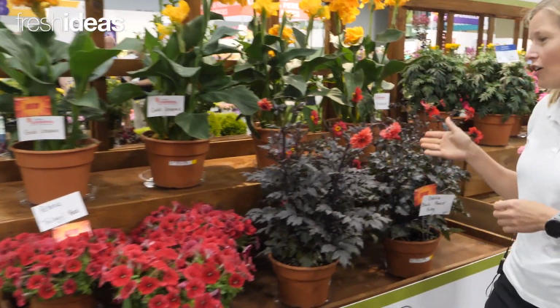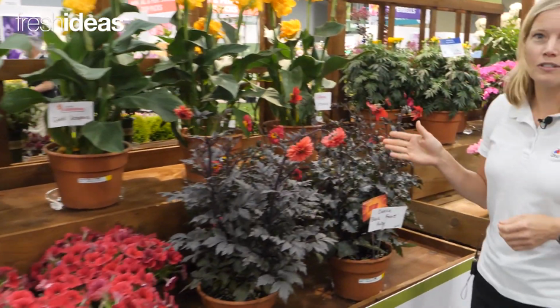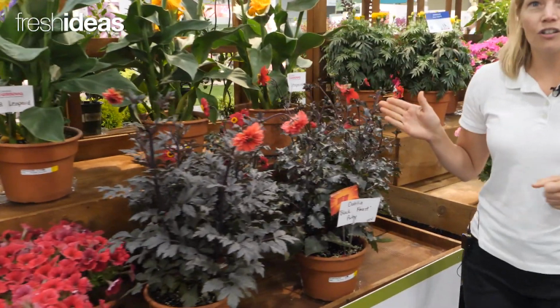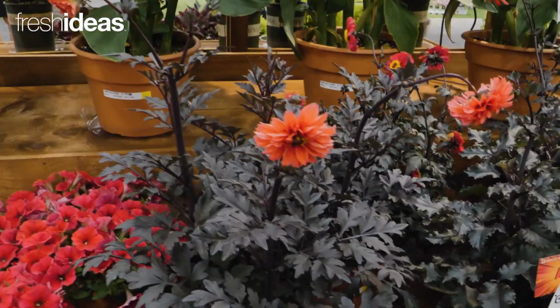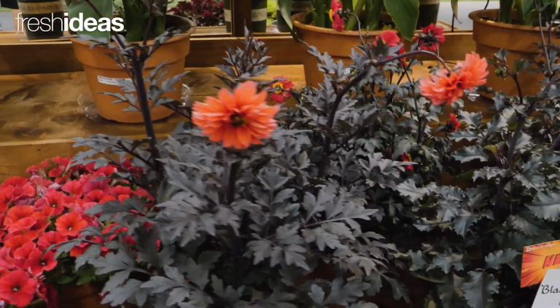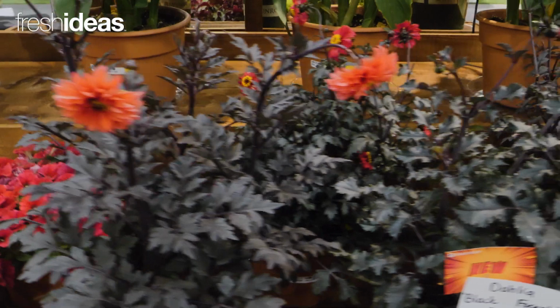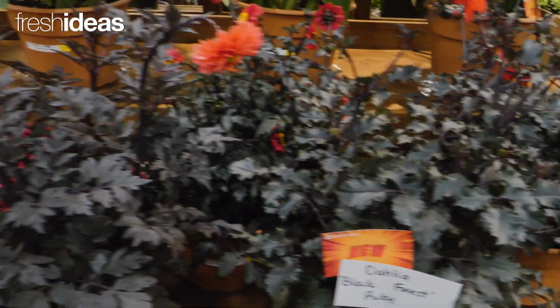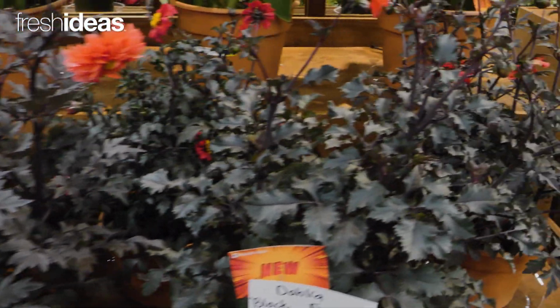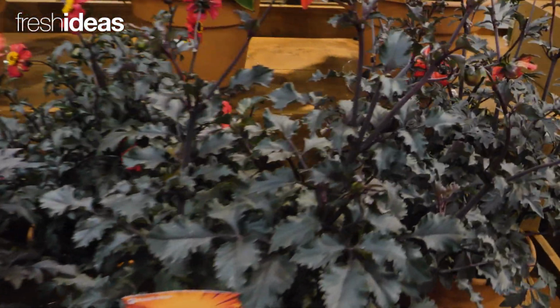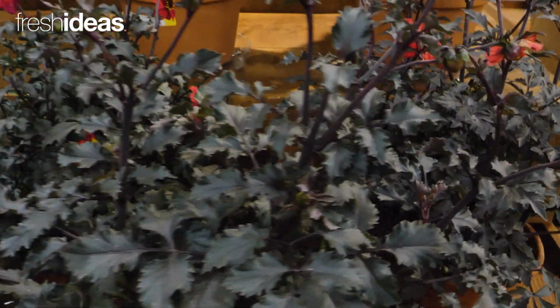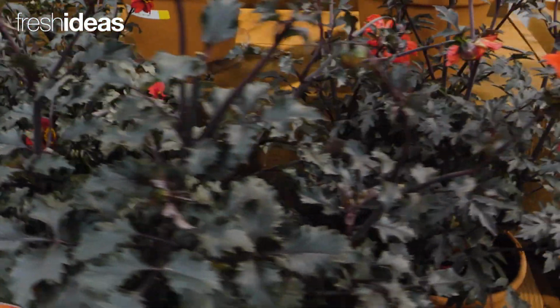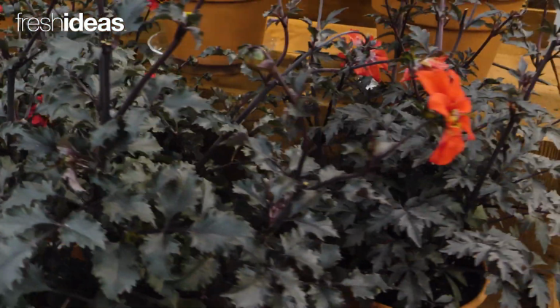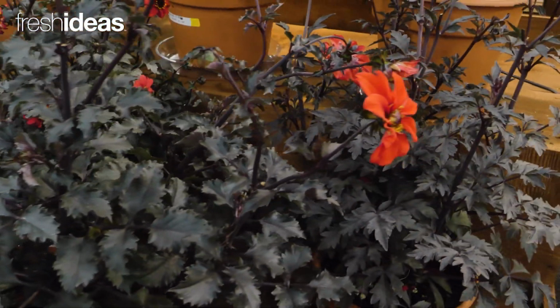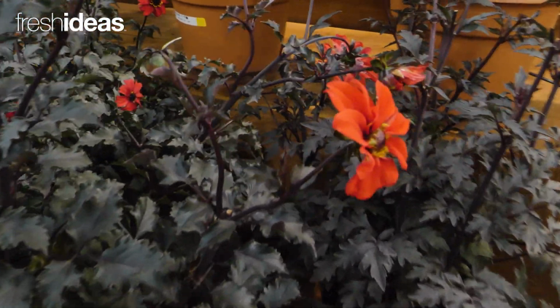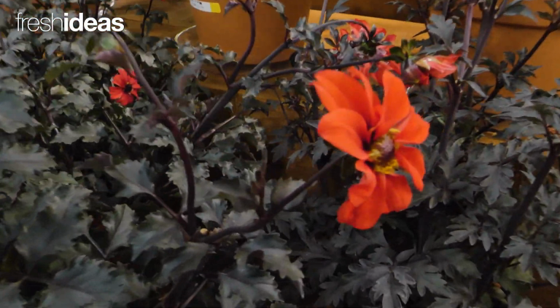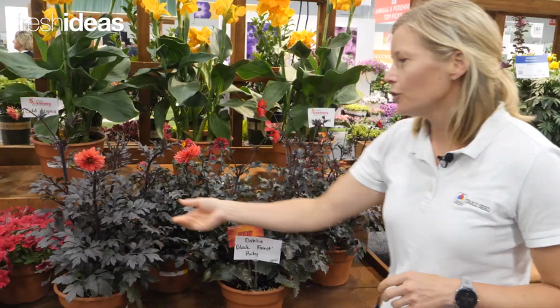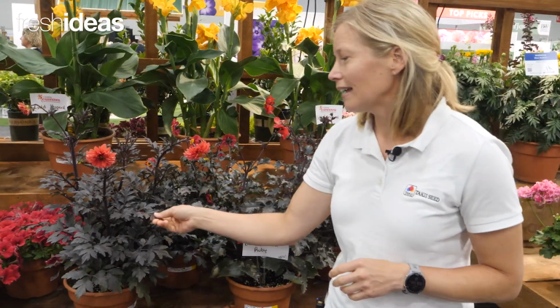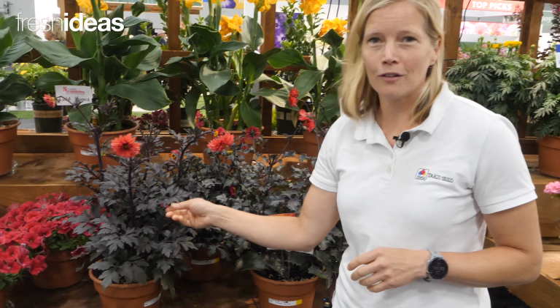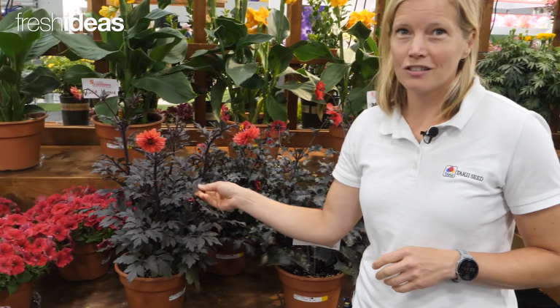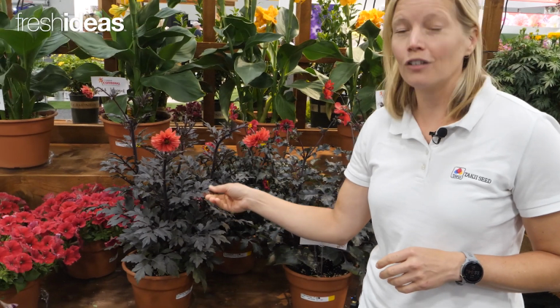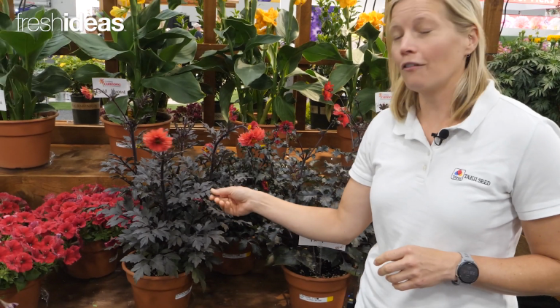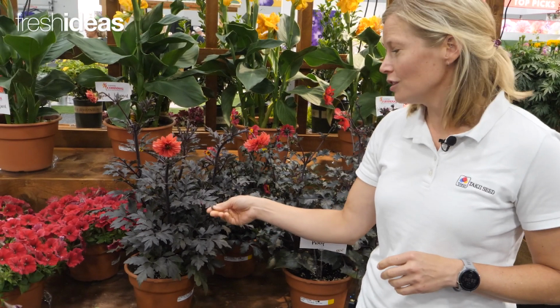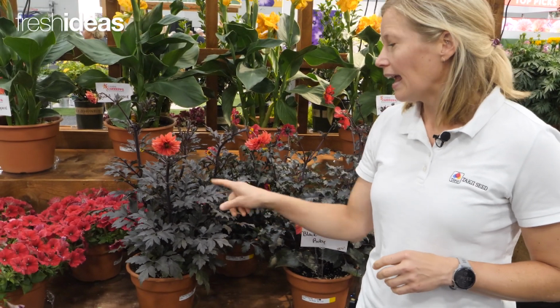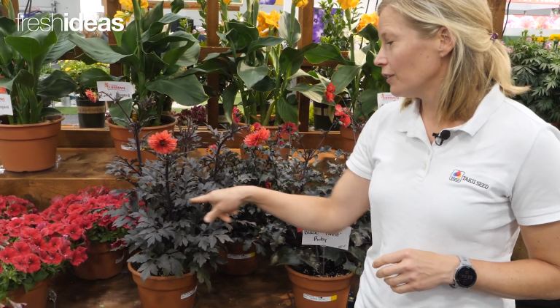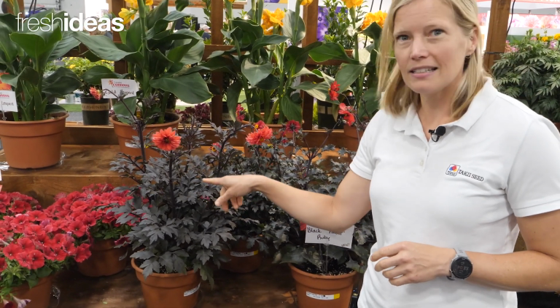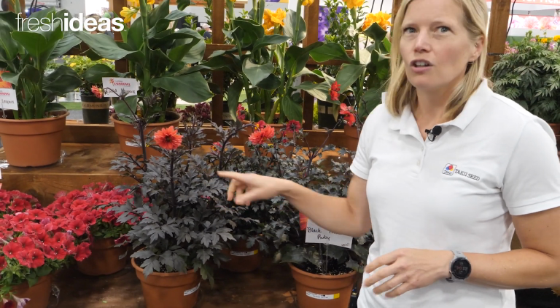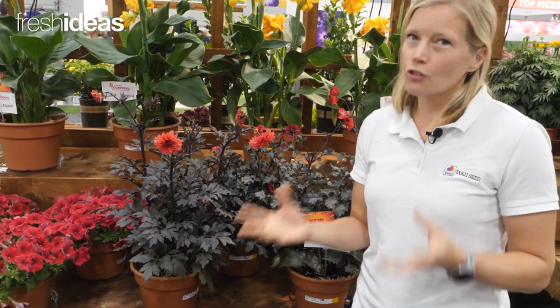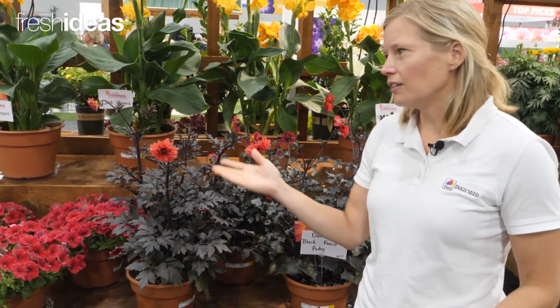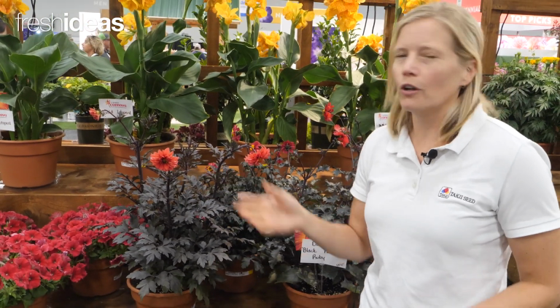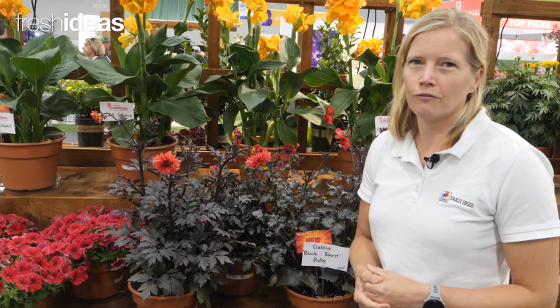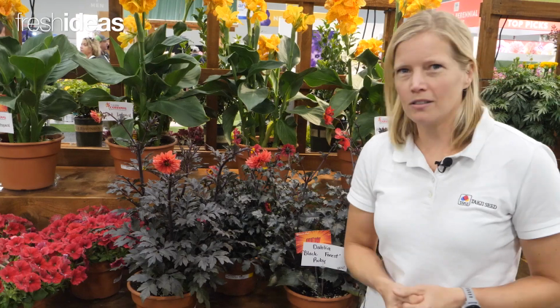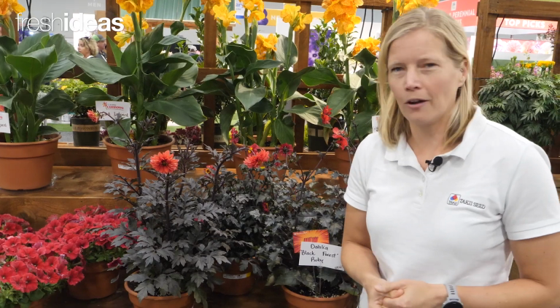Also new this year is Dahlia Black Forest Ruby. Now this one is an octopoid, so there will be some shades of red, but you can't get away from this dark foliage, and it's very lacy, so attractive even while you're waiting for the buds to come out.